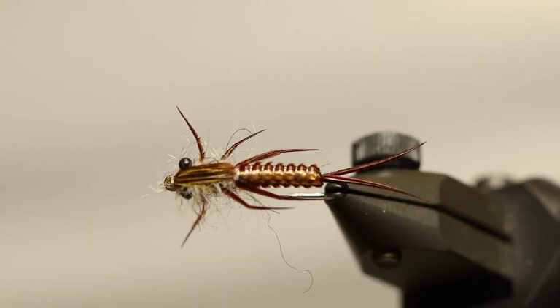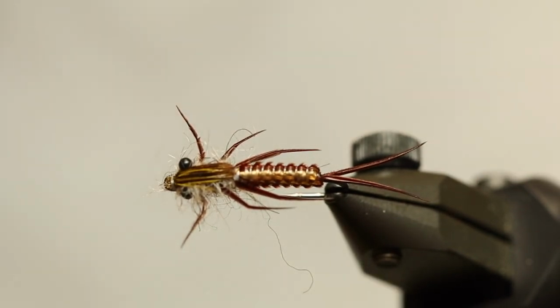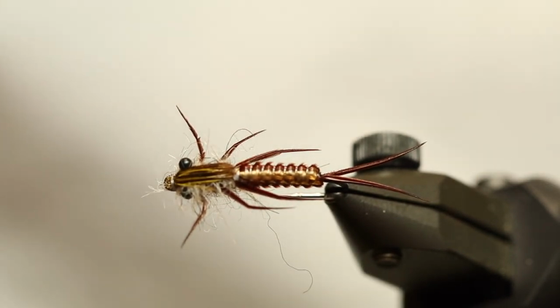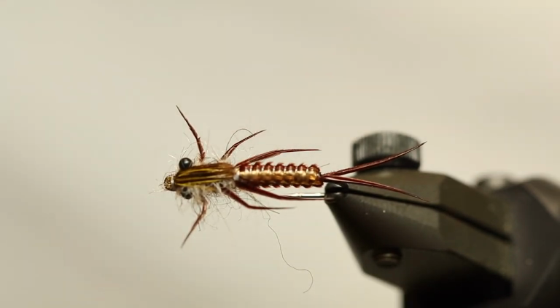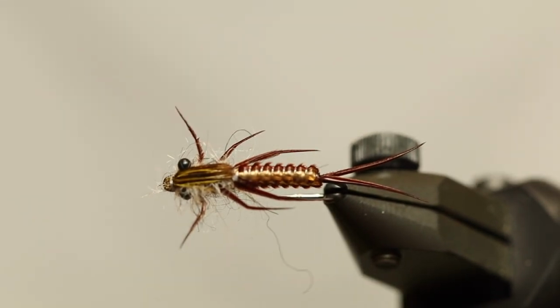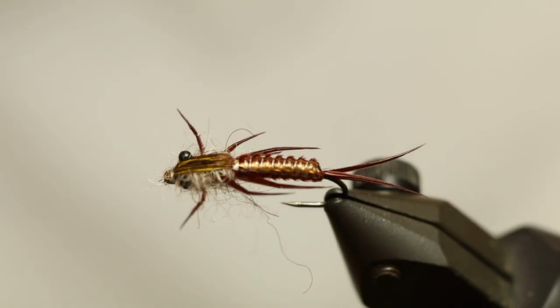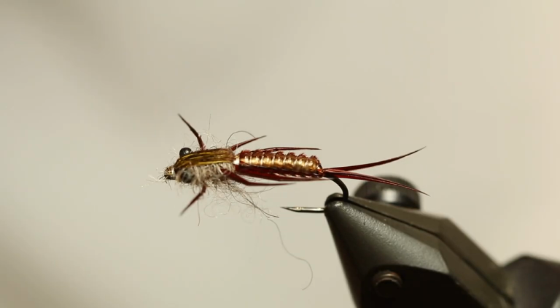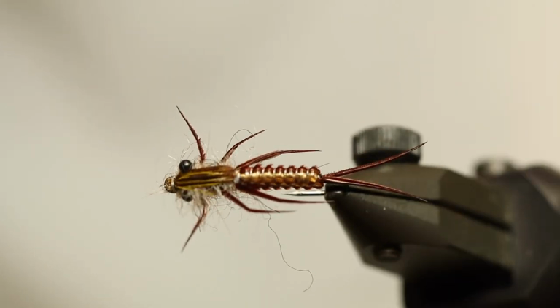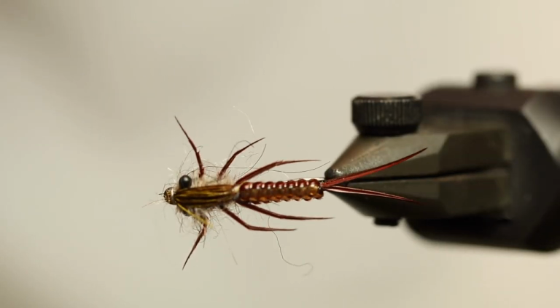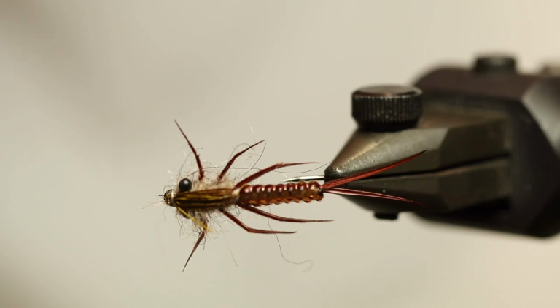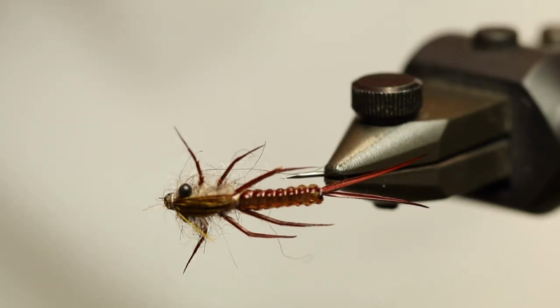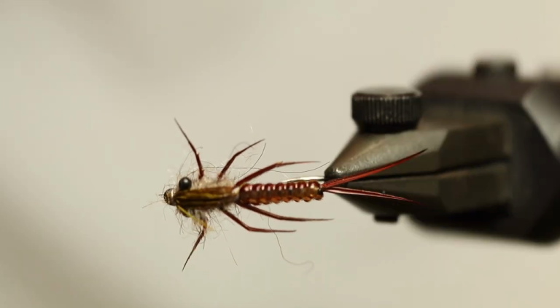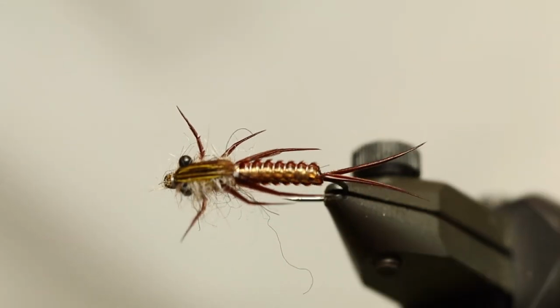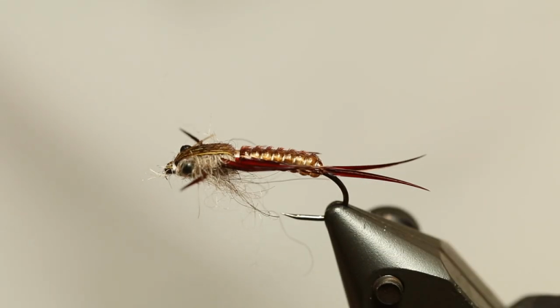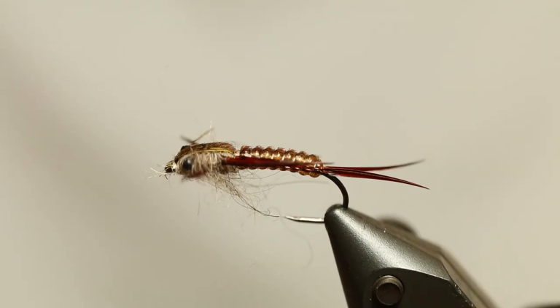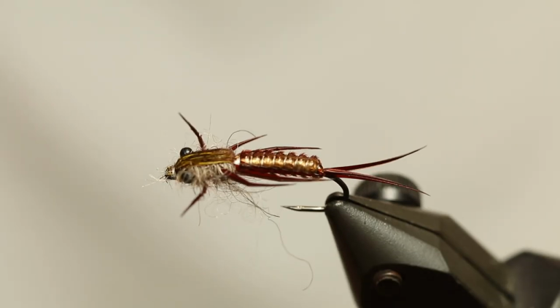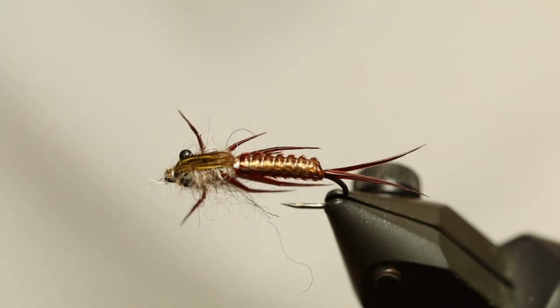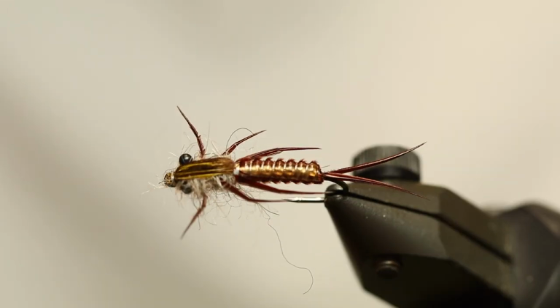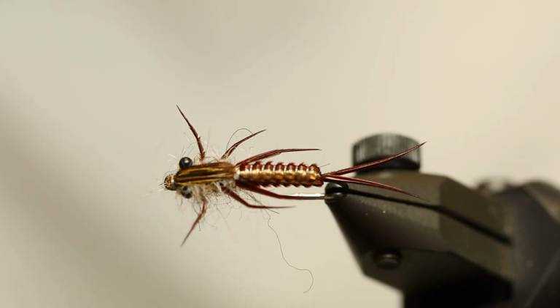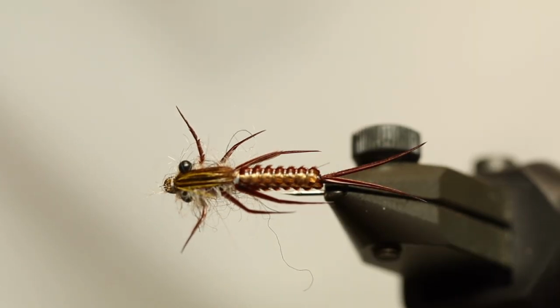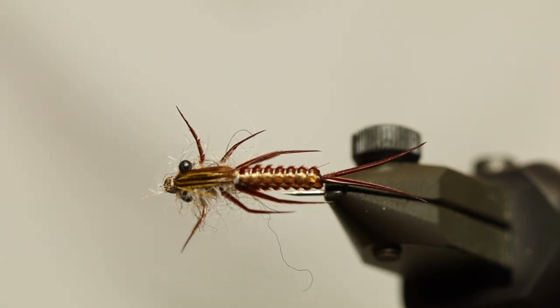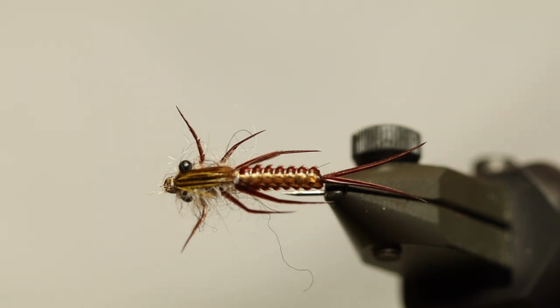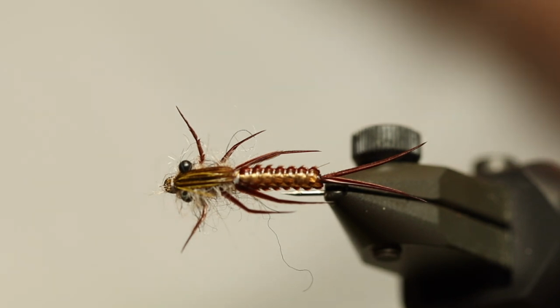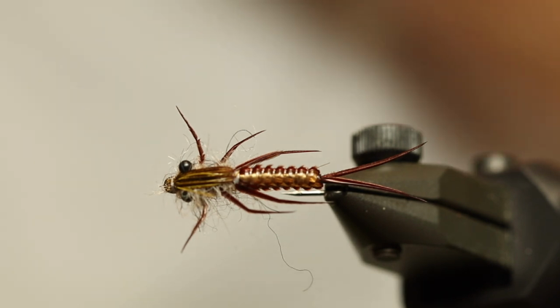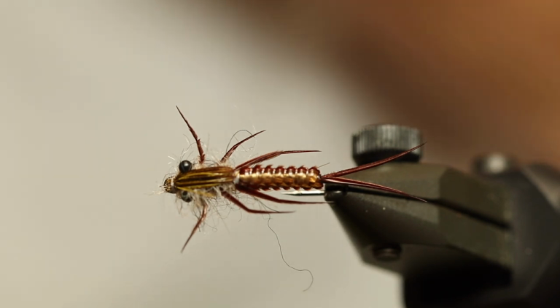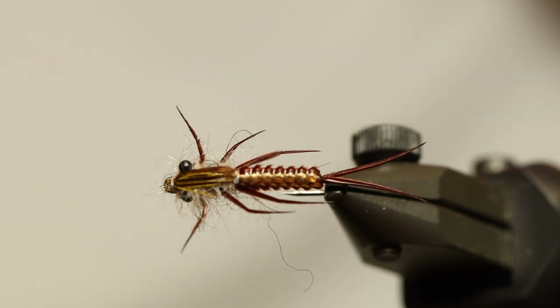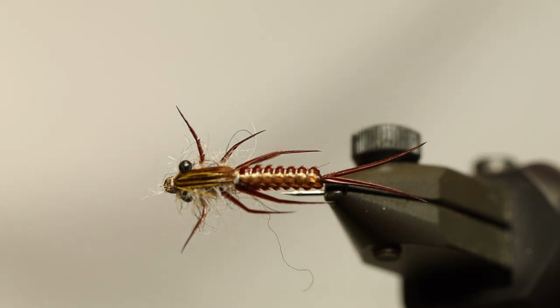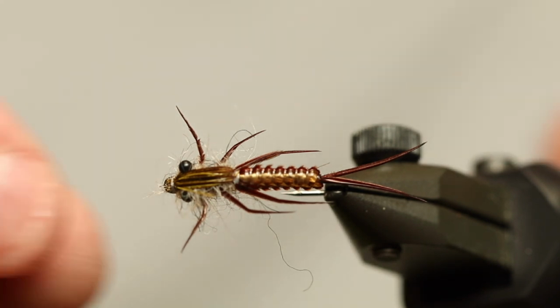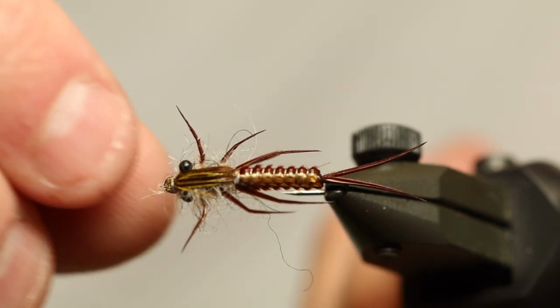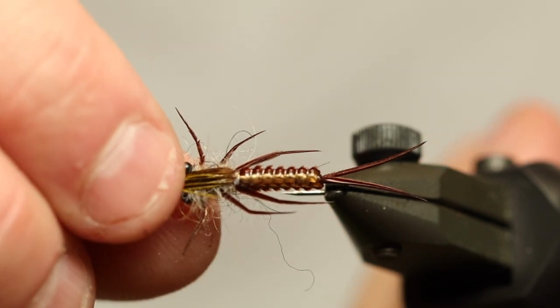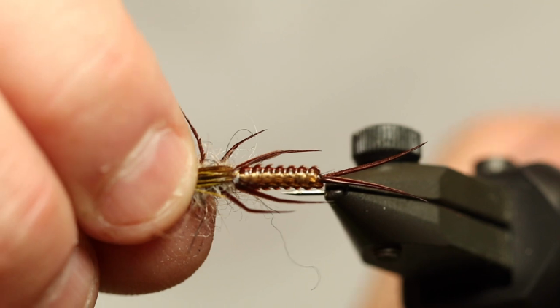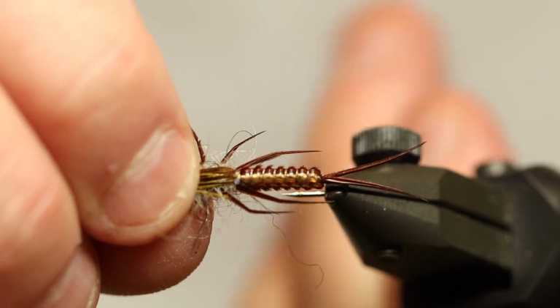Hello there. Today we're going to tie this. This is a small stonefly nymph. It's fairly realistic, but it's not that difficult to make. It does not require that many materials, so basically let's just get started.